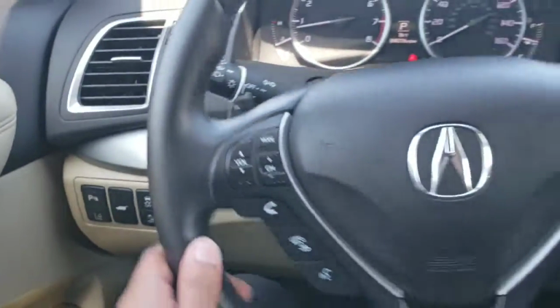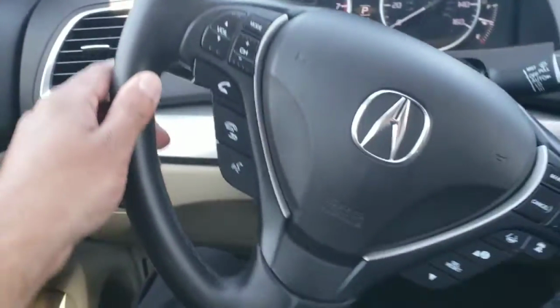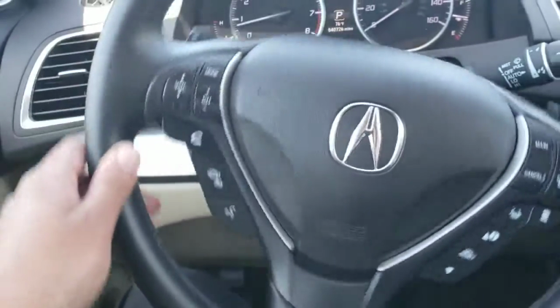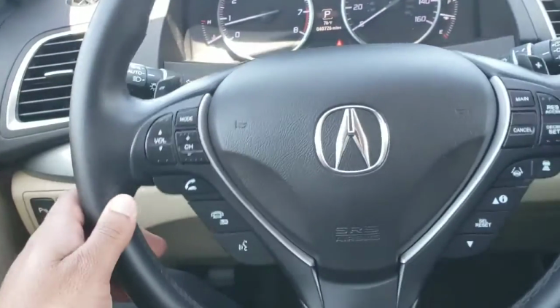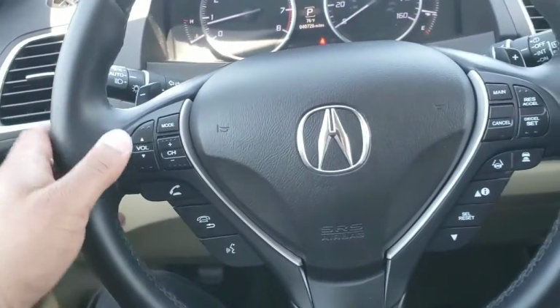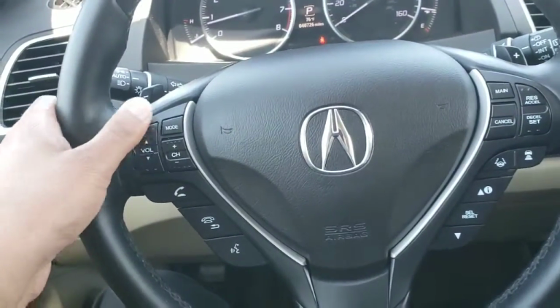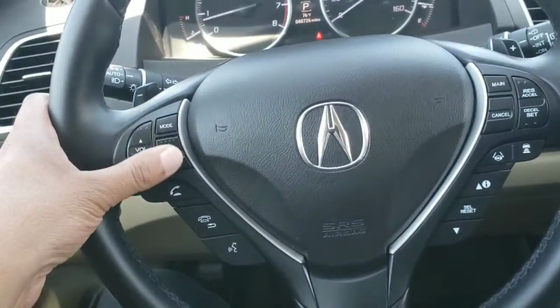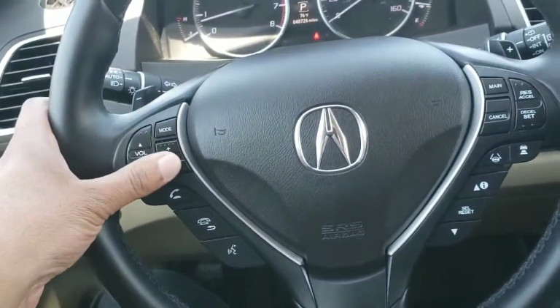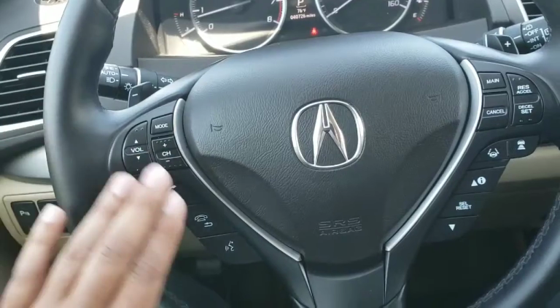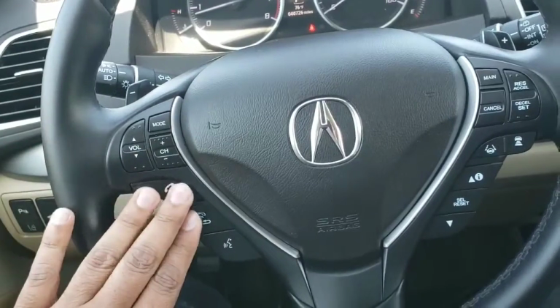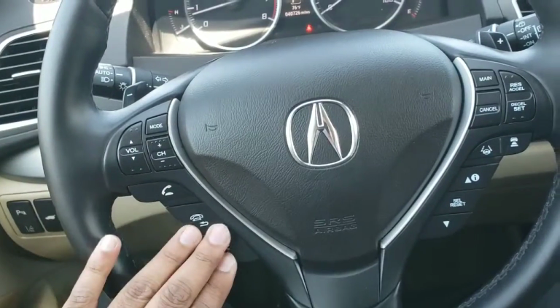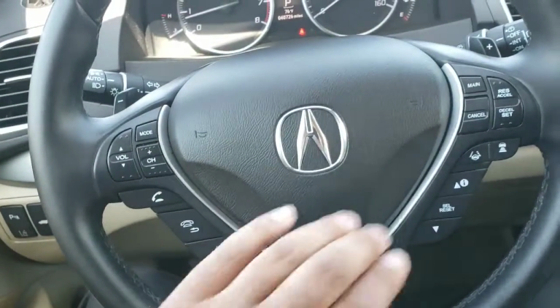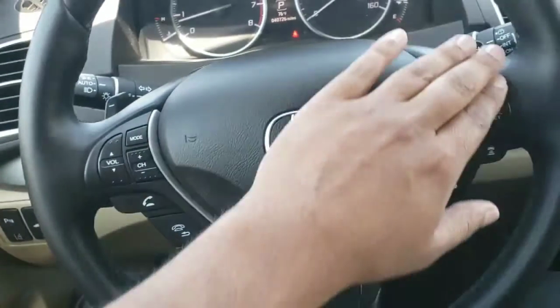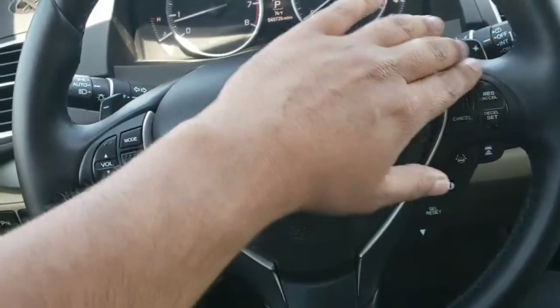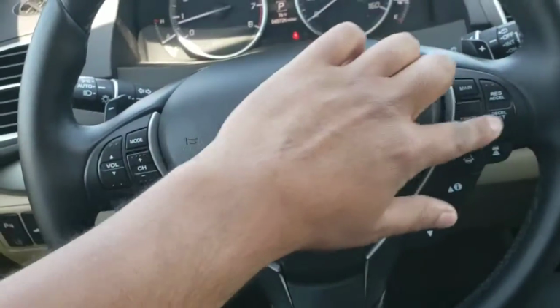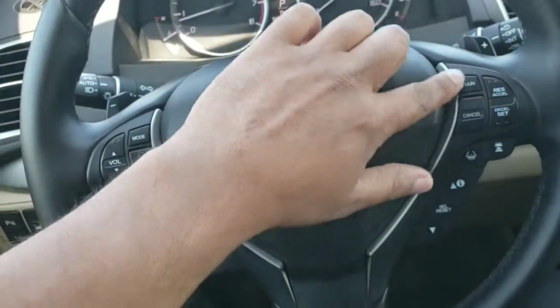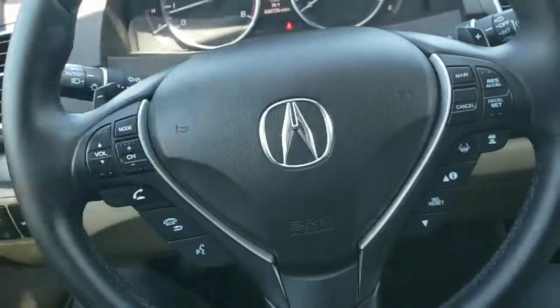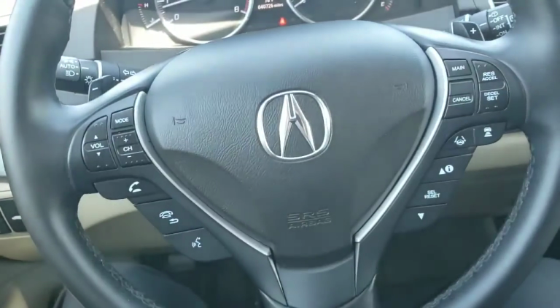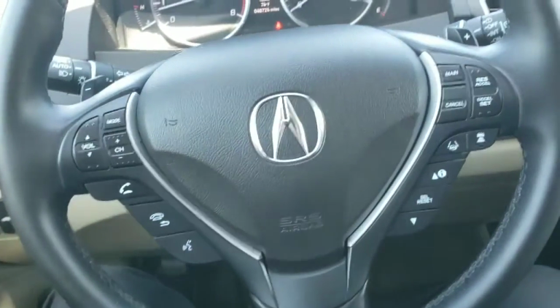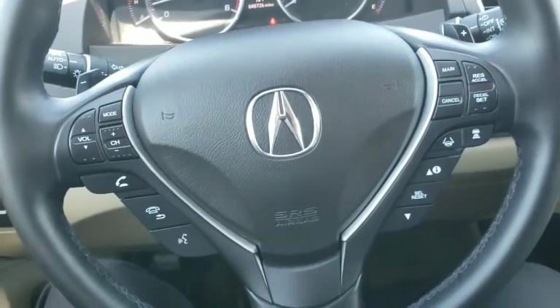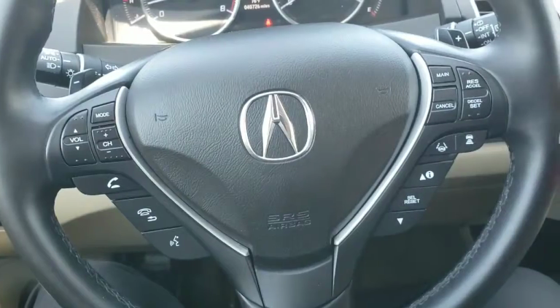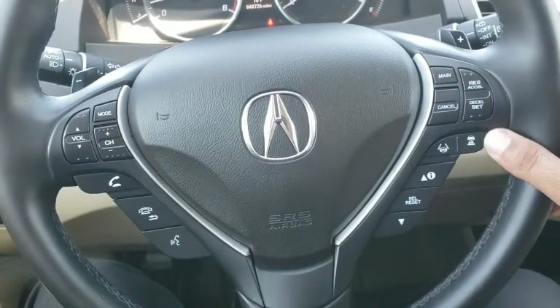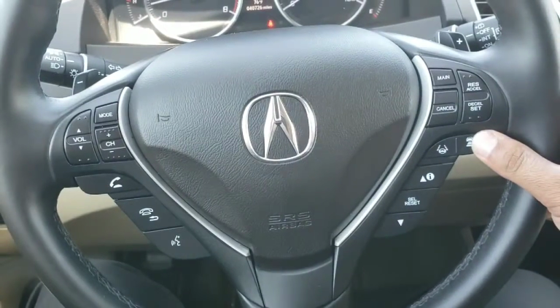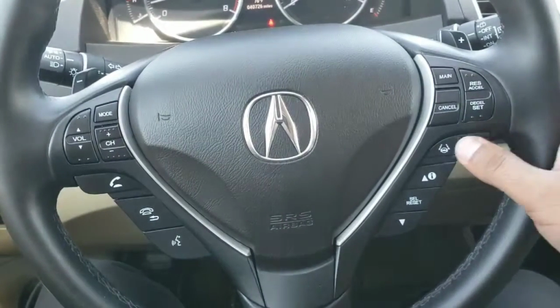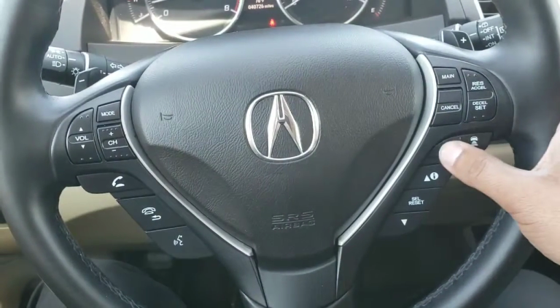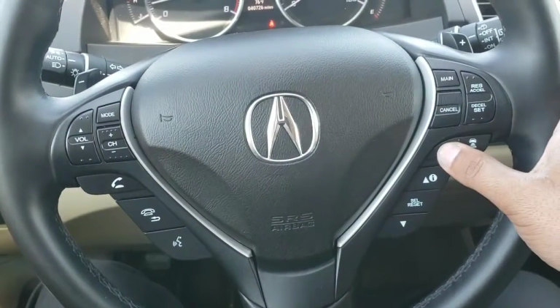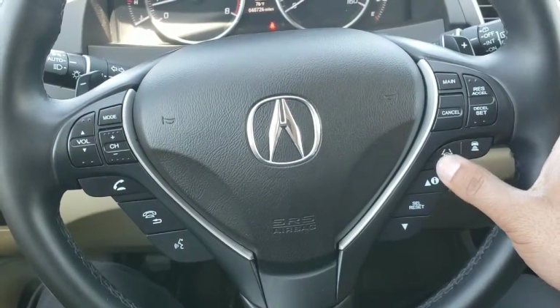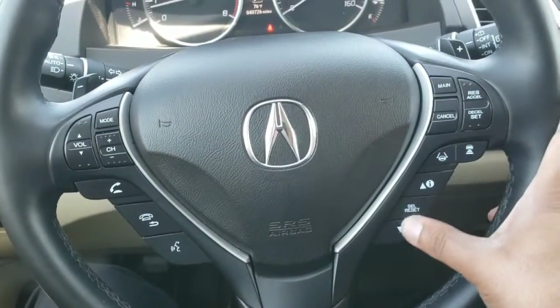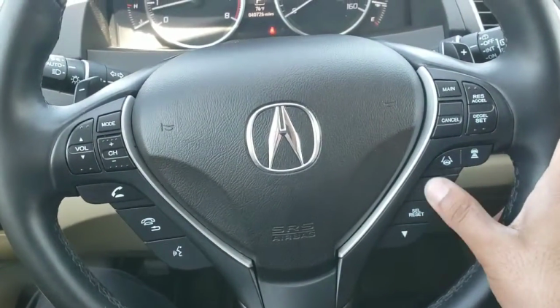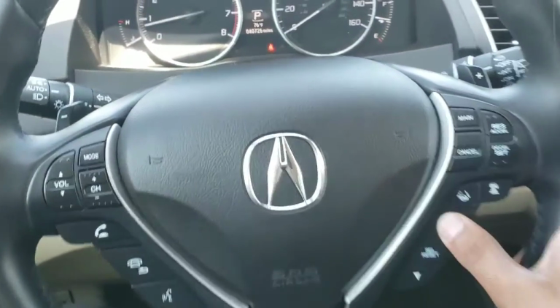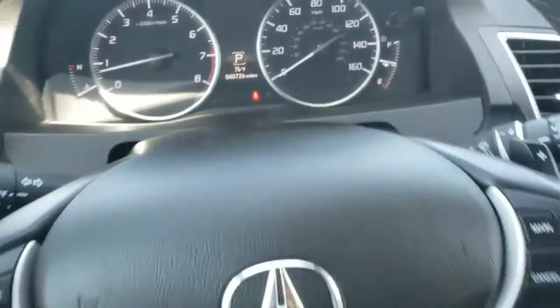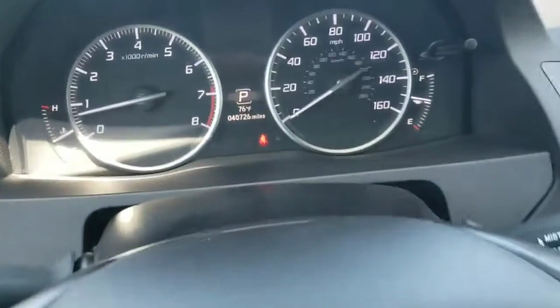On the steering wheel, on the left you have your audio controls with Bluetooth underneath it. On the right side you have cruise control with adaptive cruise control and lane keep assist. Below that are your information controls.